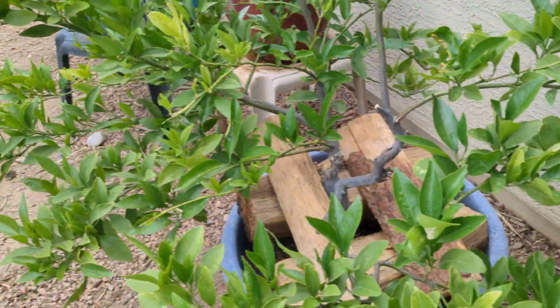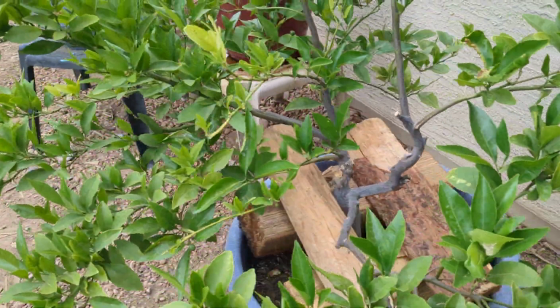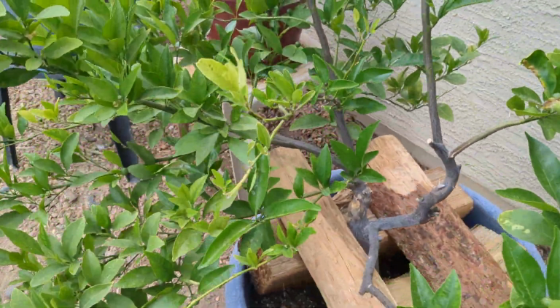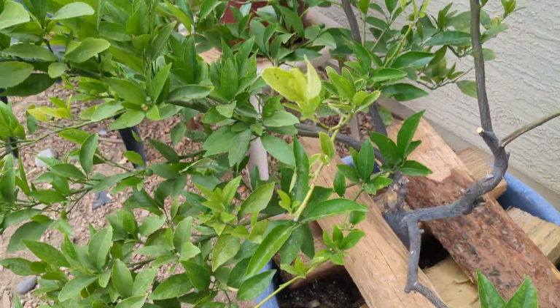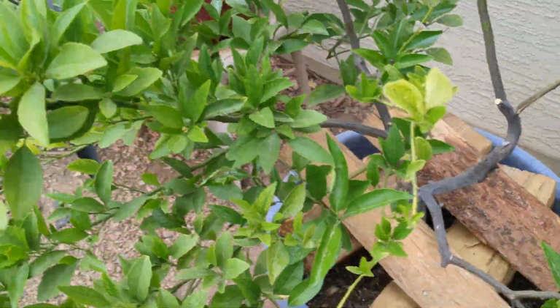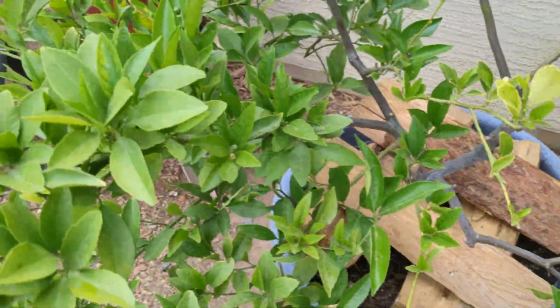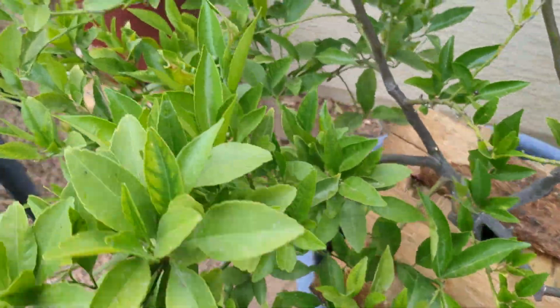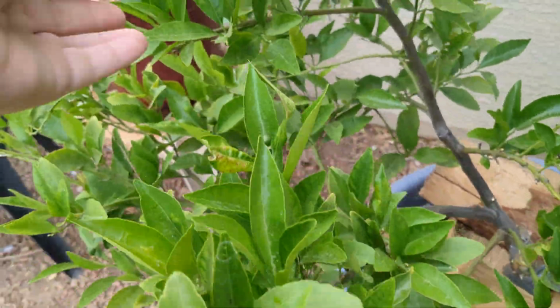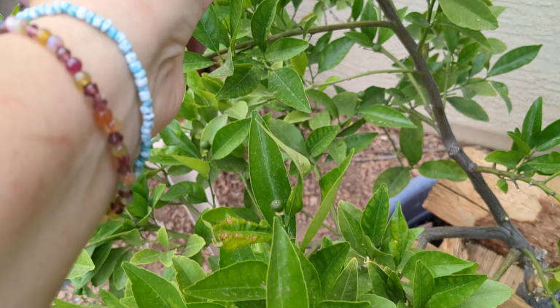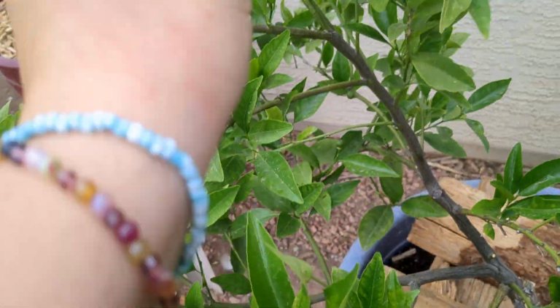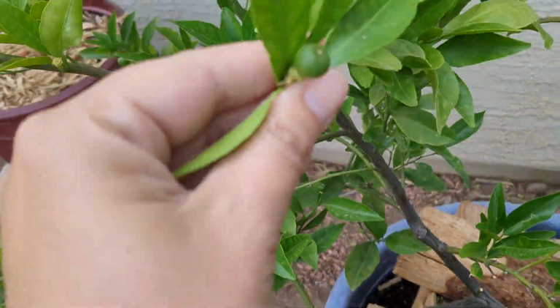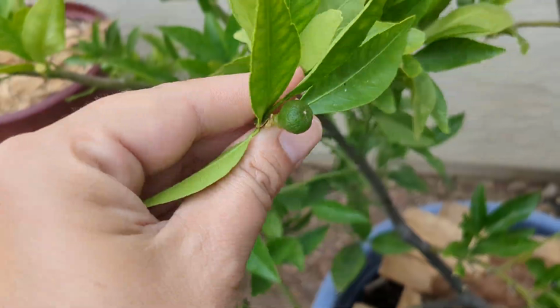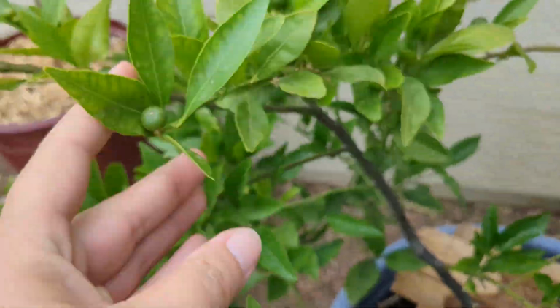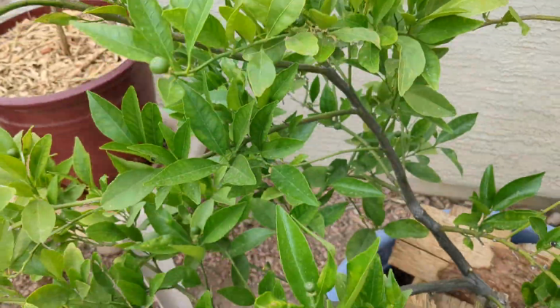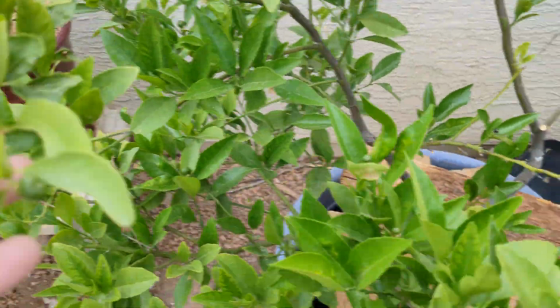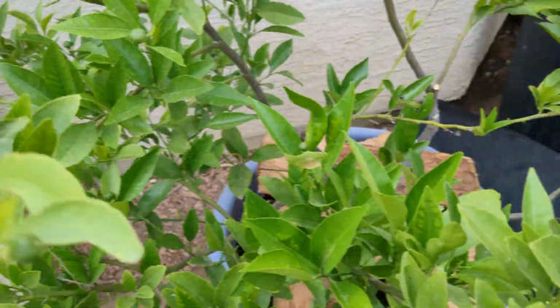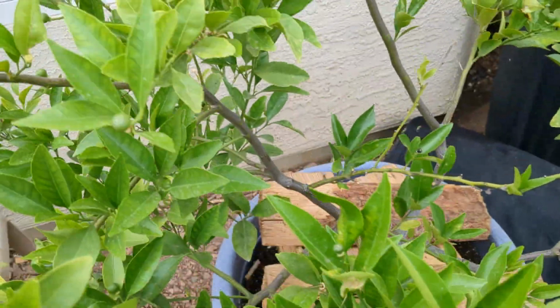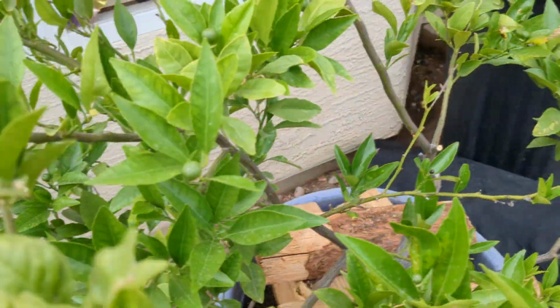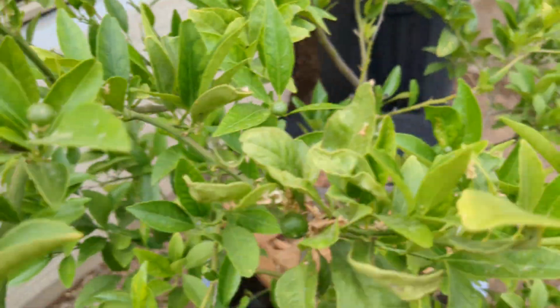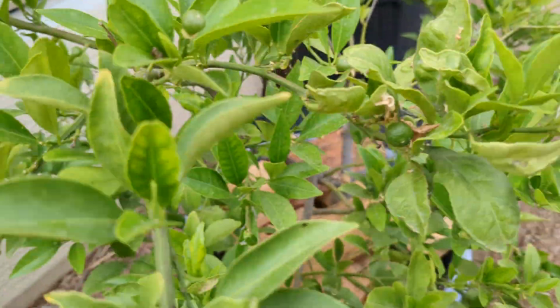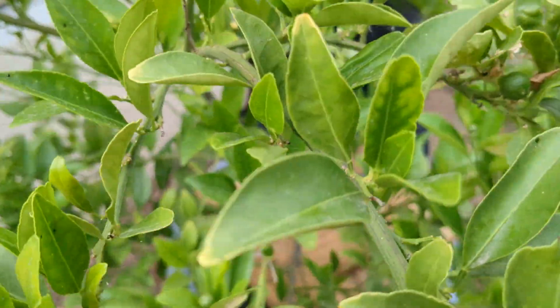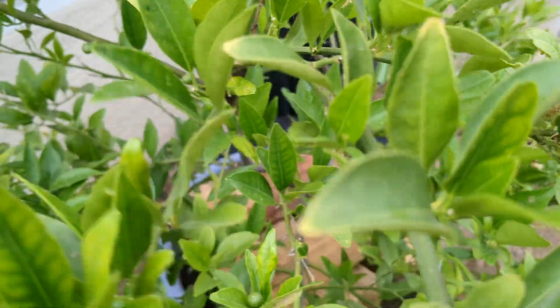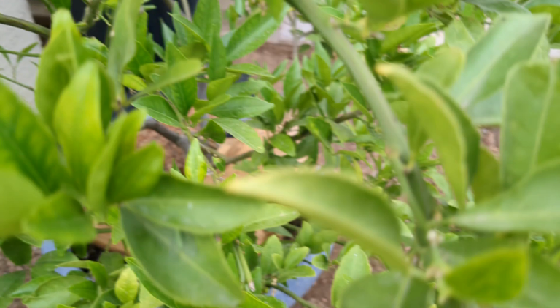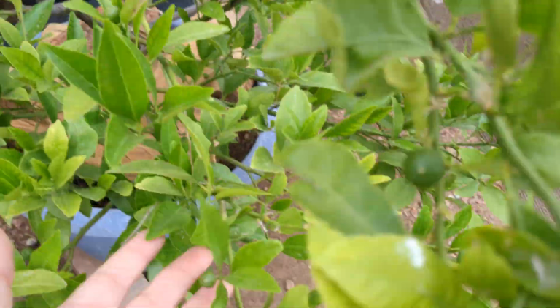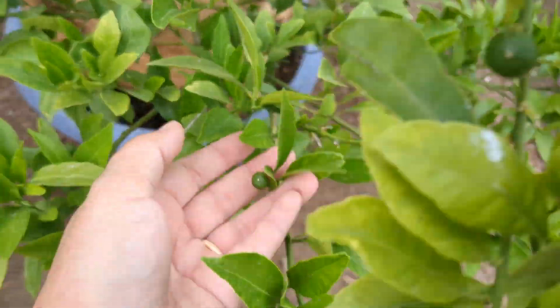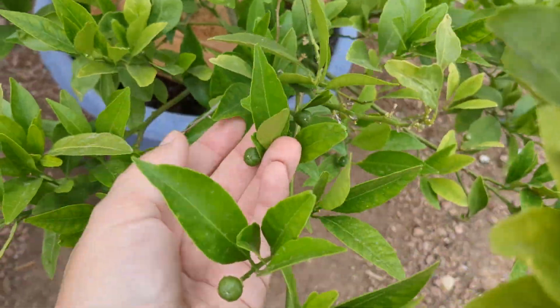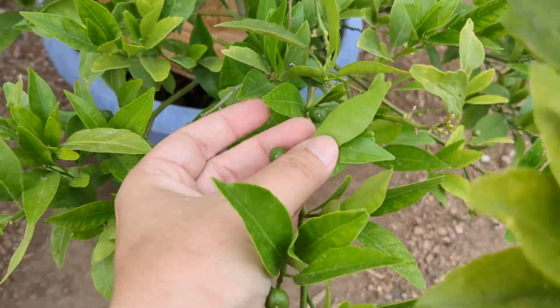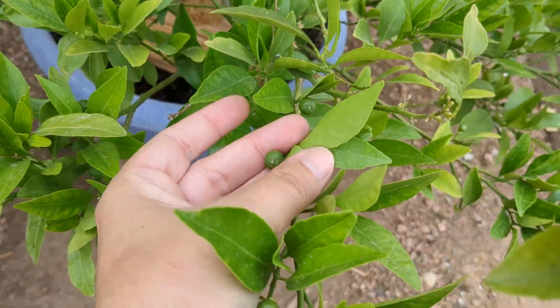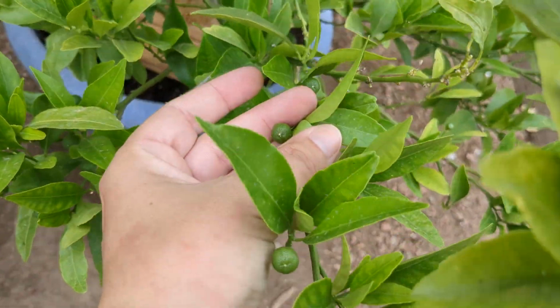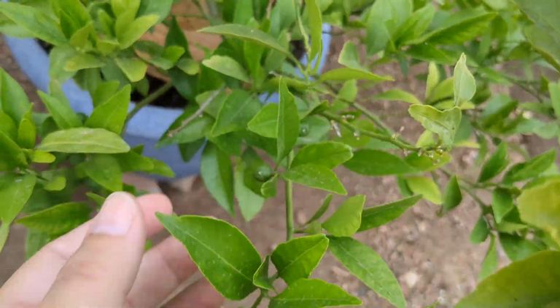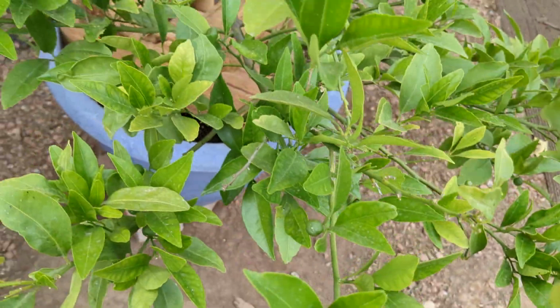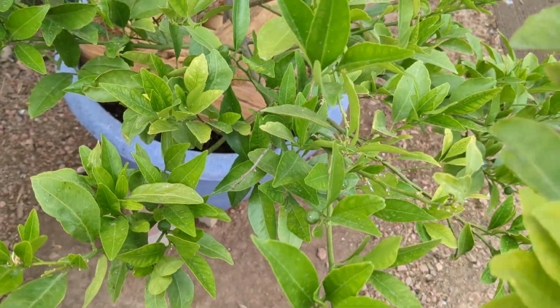Over here we had to put this guy in a pot because he was having trouble. This is my kishu mandarin — I hope we can keep them alive. We got like five last year and they were amazing.